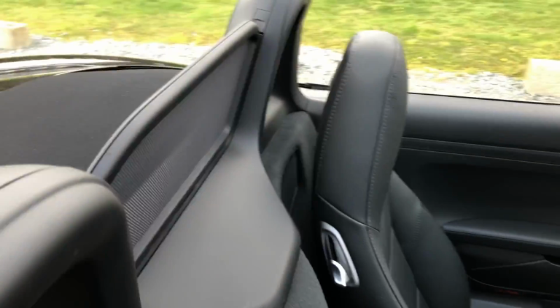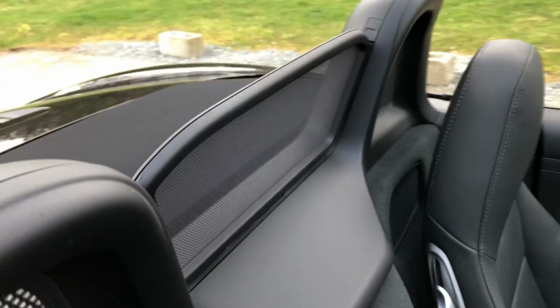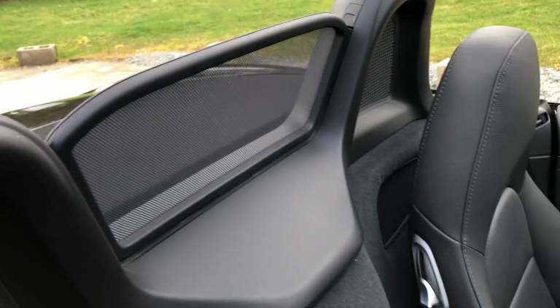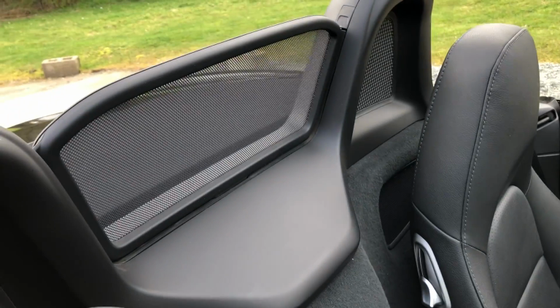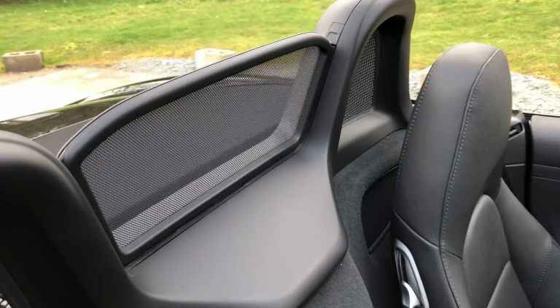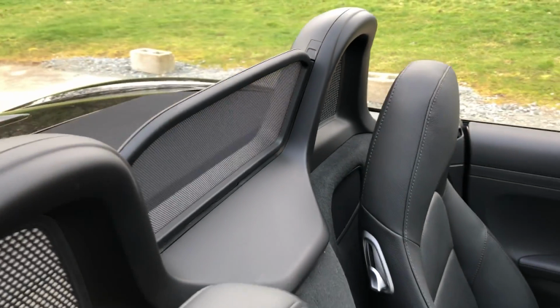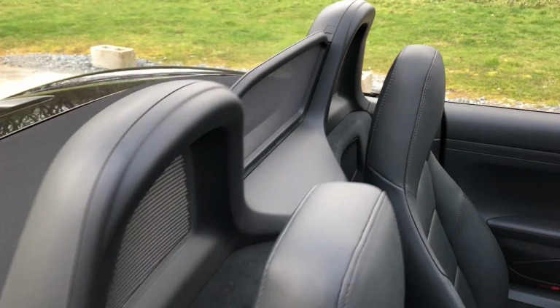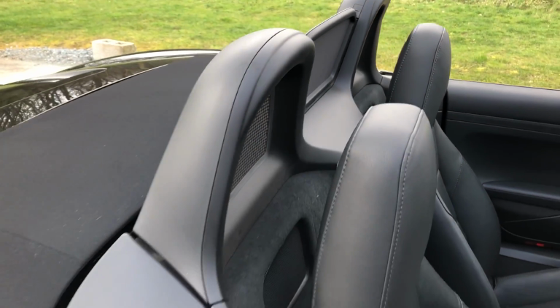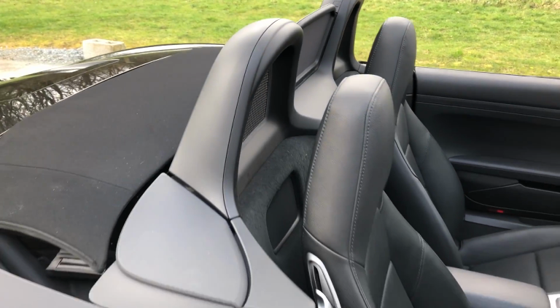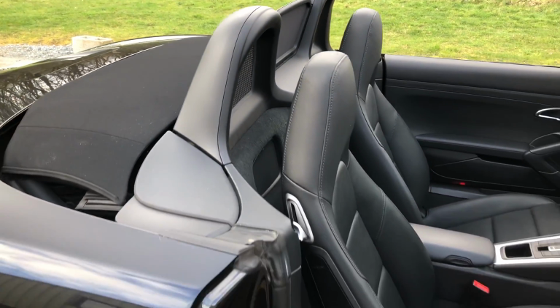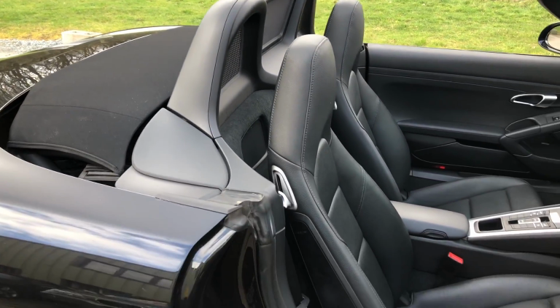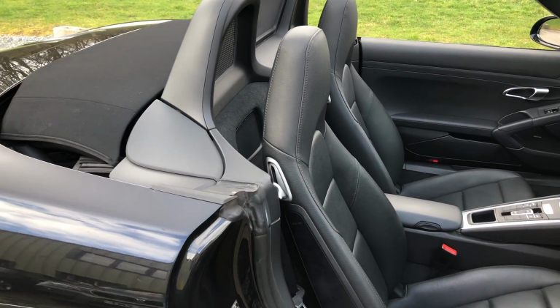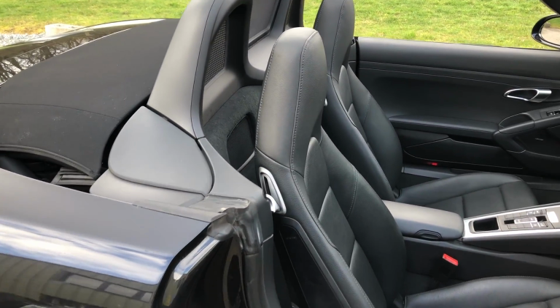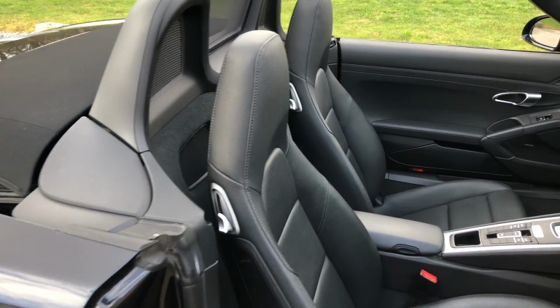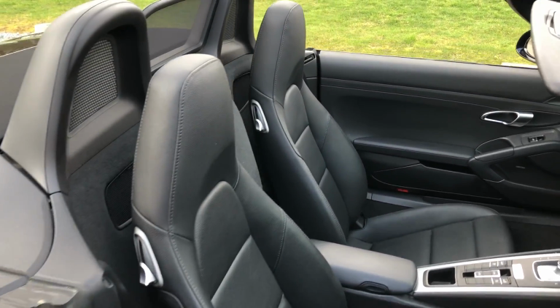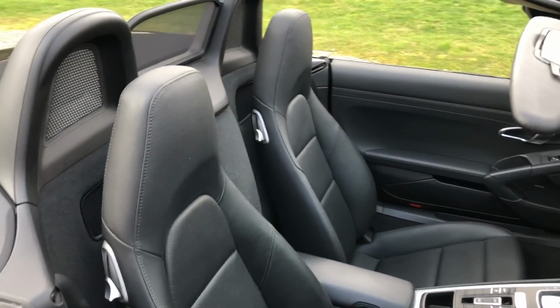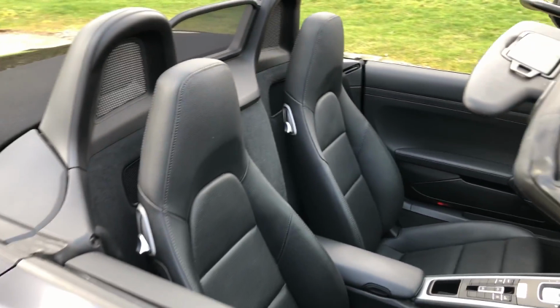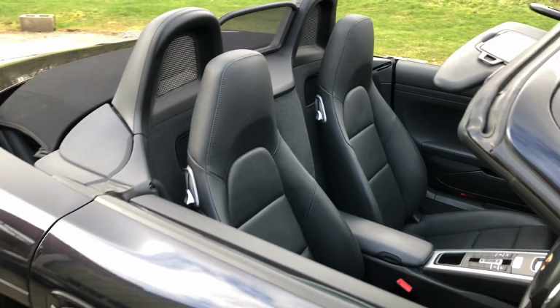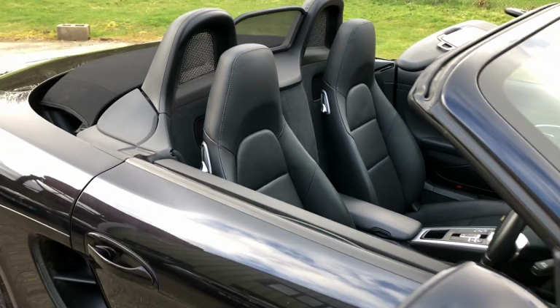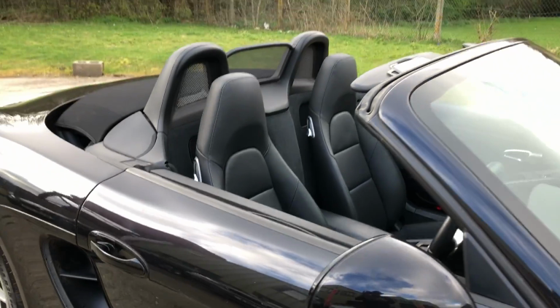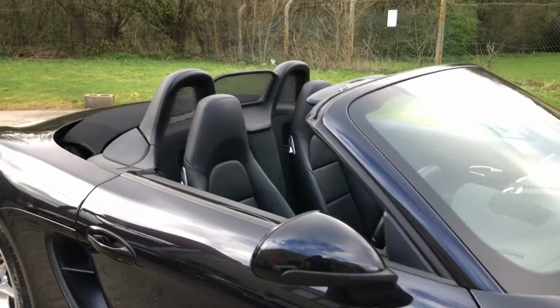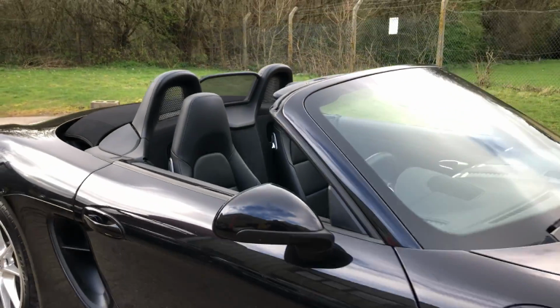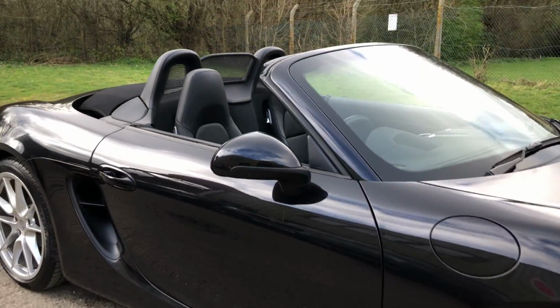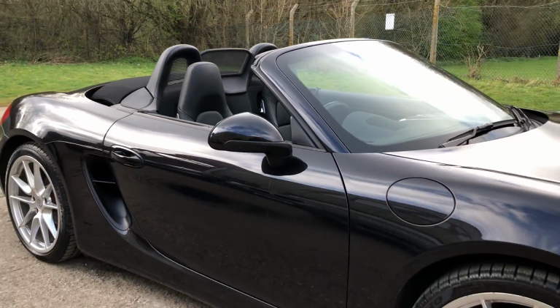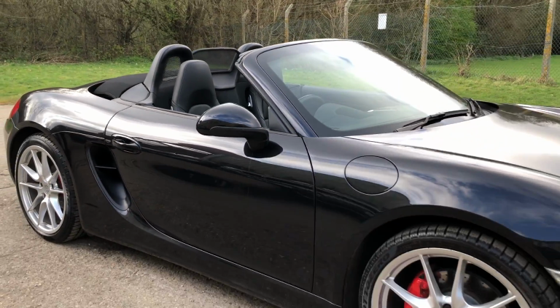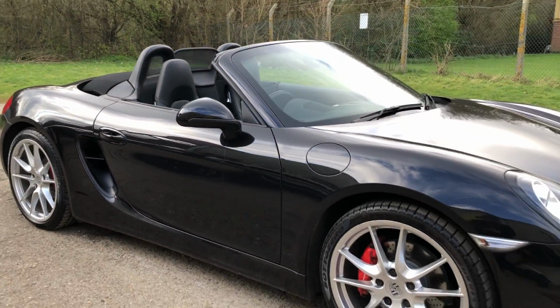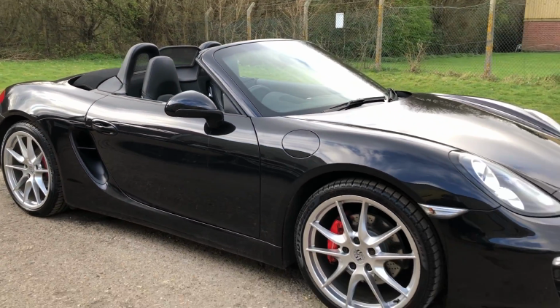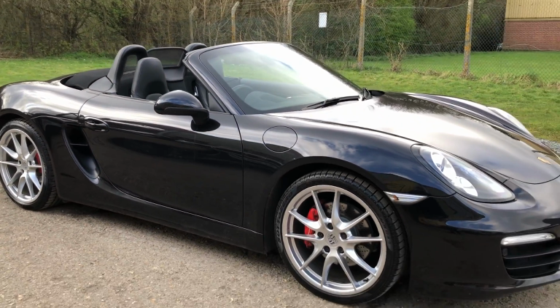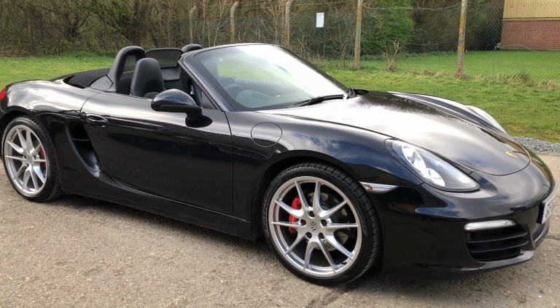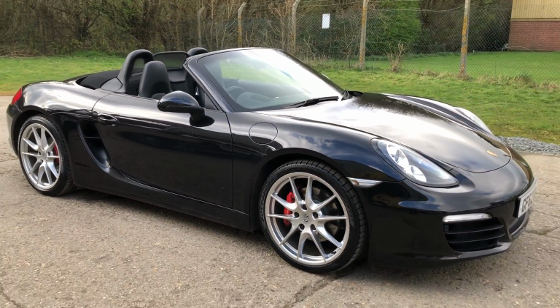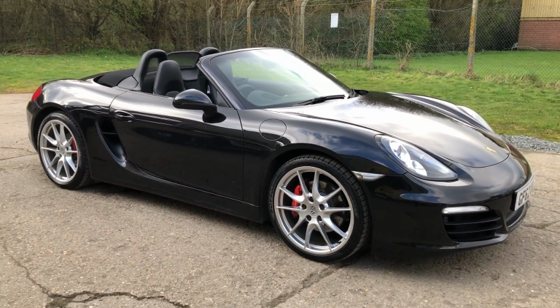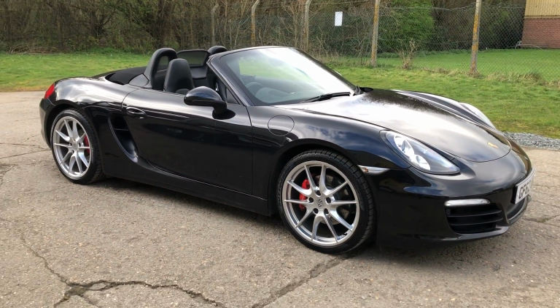That's the wind deflector. Full details and specifications of the car are available on the website — please let us know if you have any questions or if you'd like to come and see this car. Thank you very much for watching.